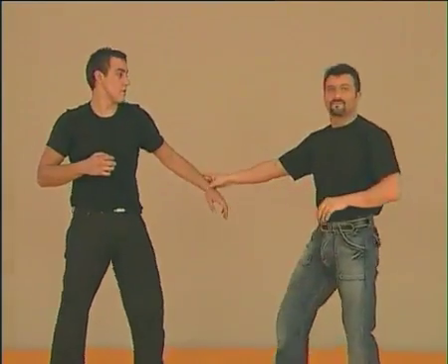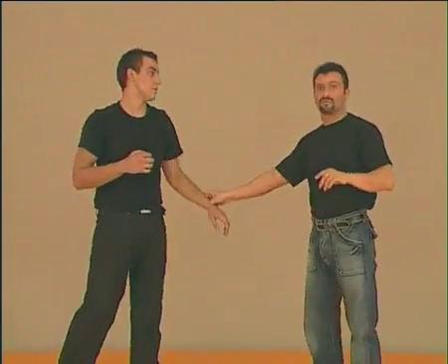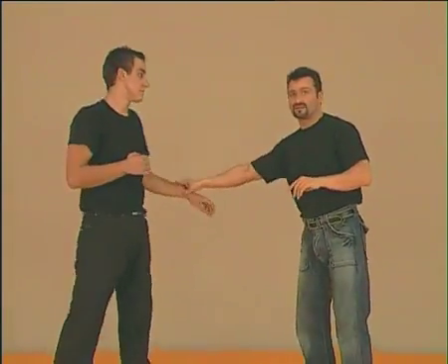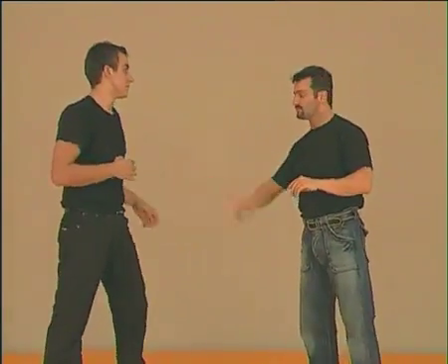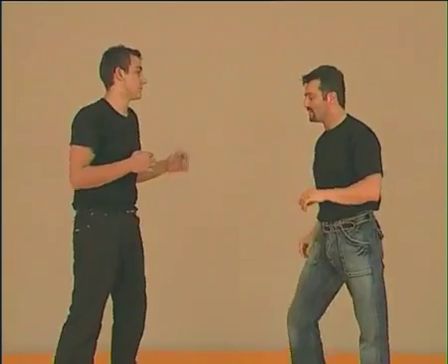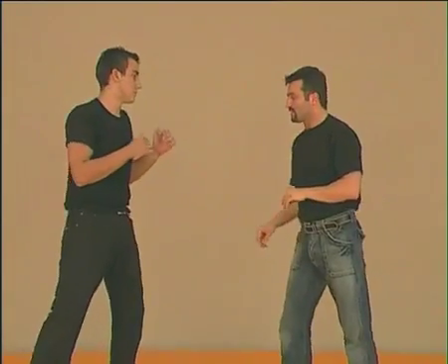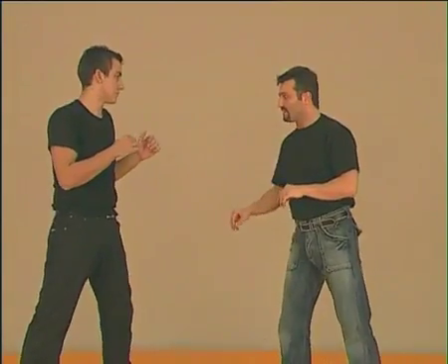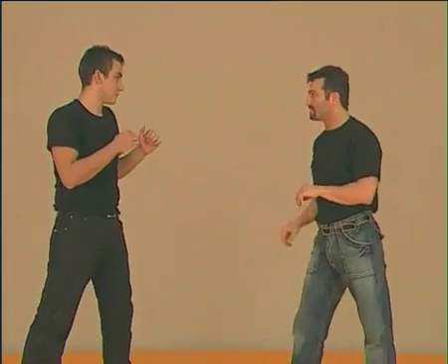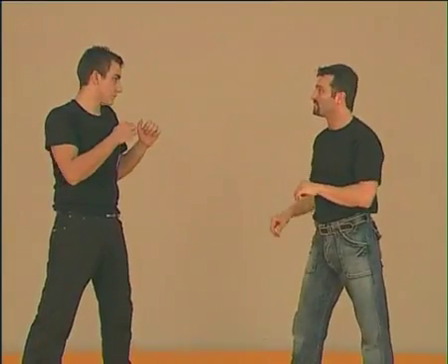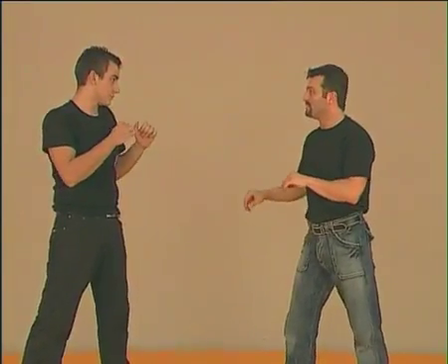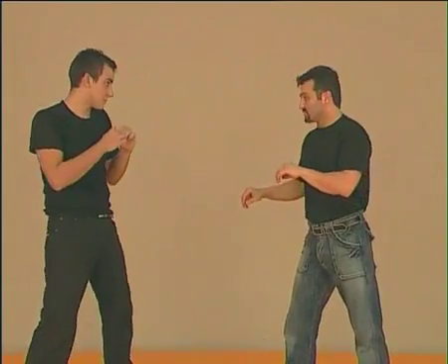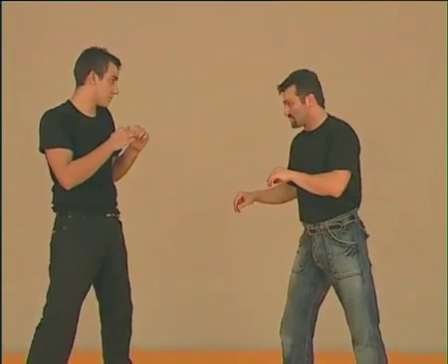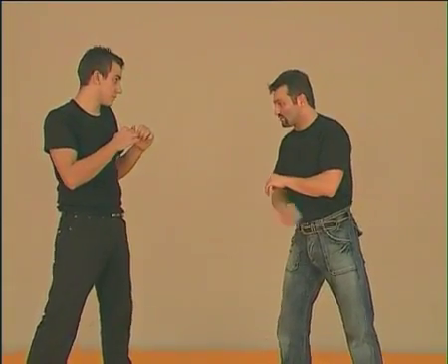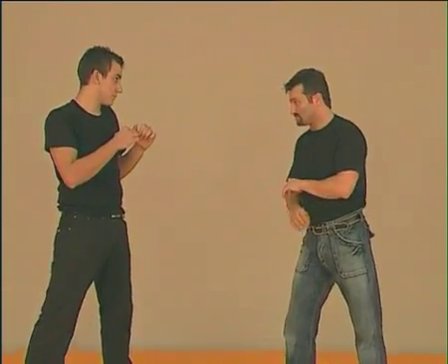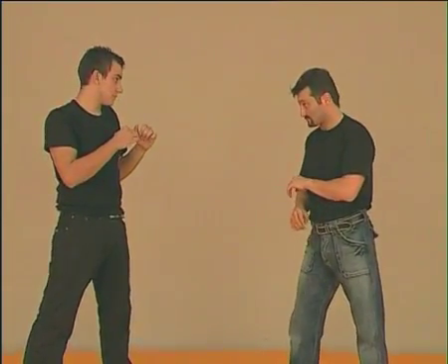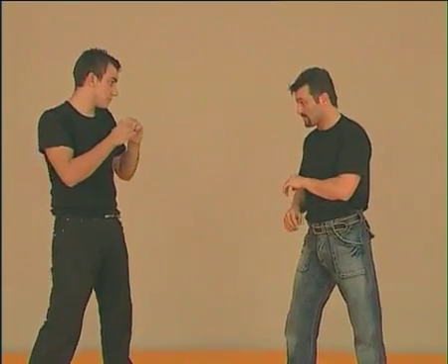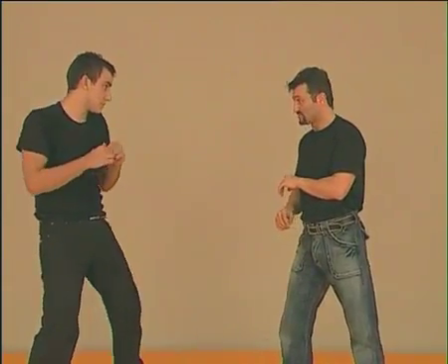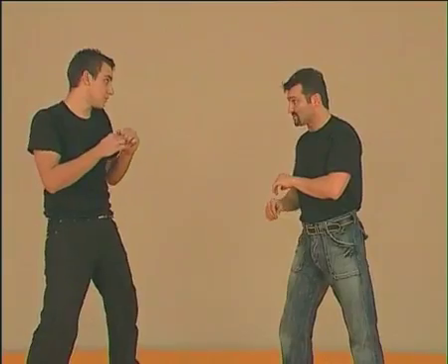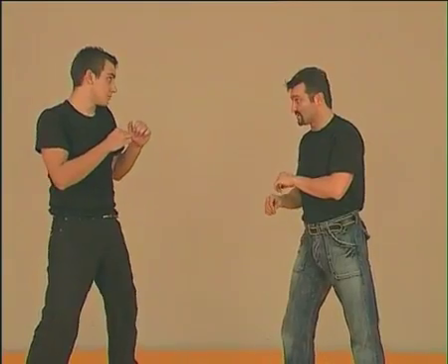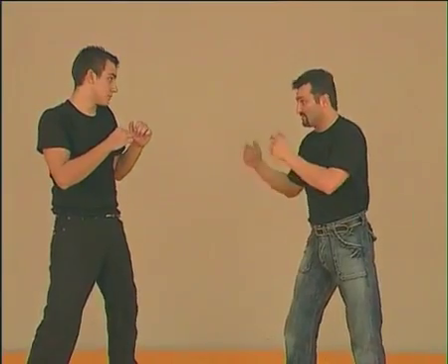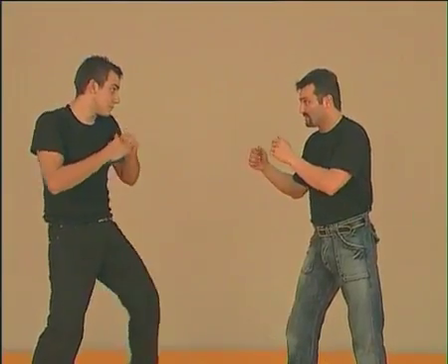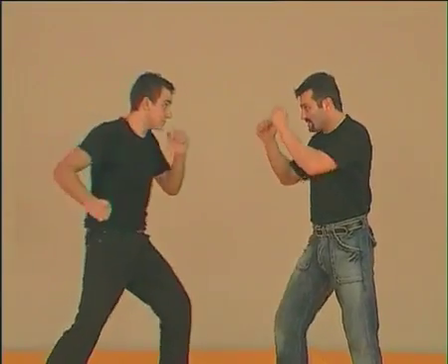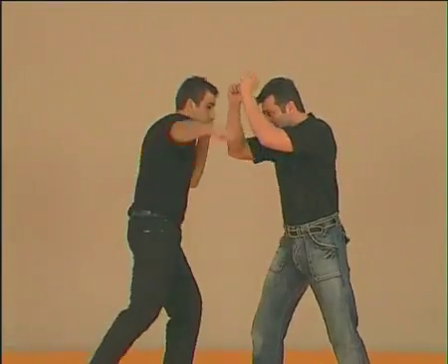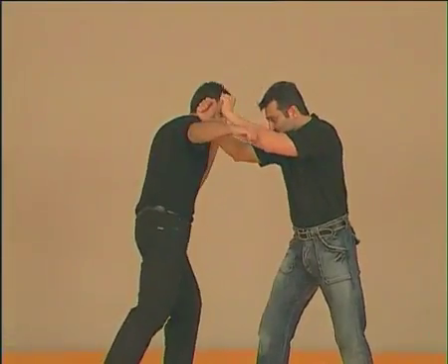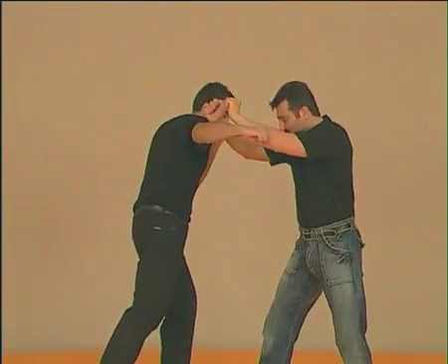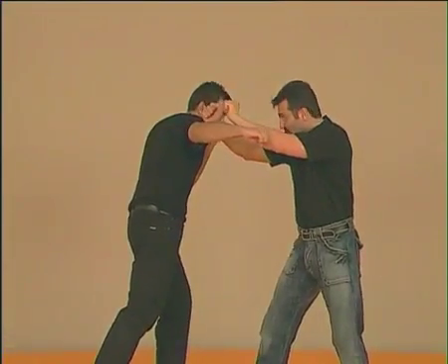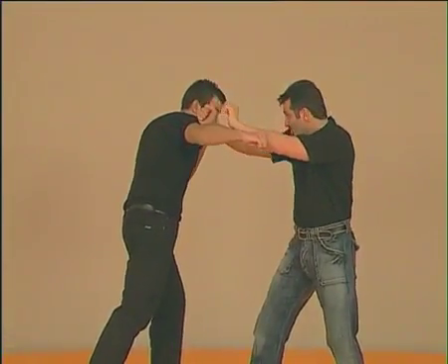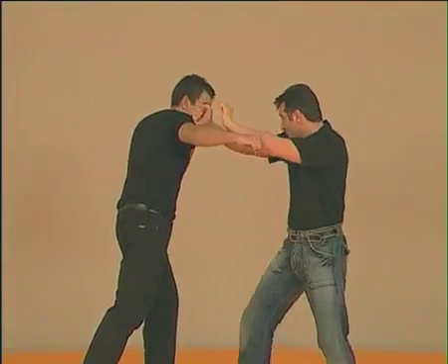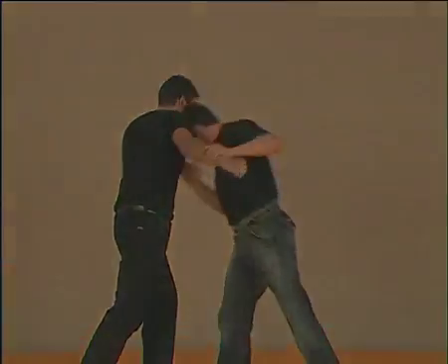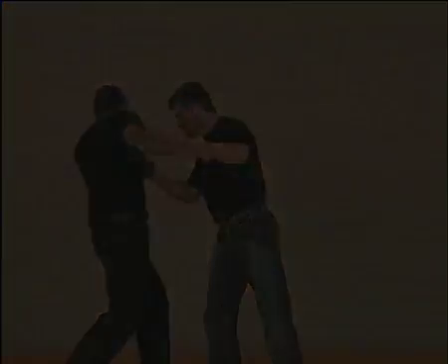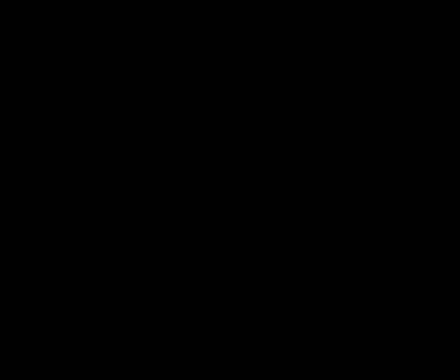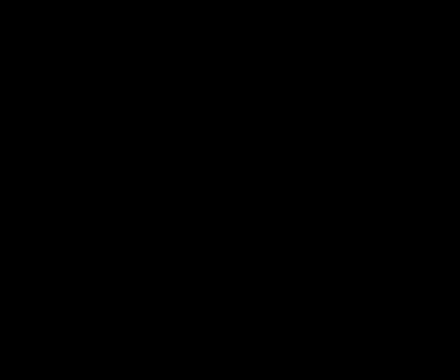The next possibility, facing this kind of attack, is also very simple. You cover yourselves like this with the arms and you throw a headbutt. Now you can escape.